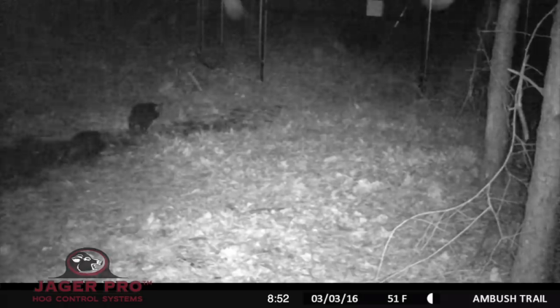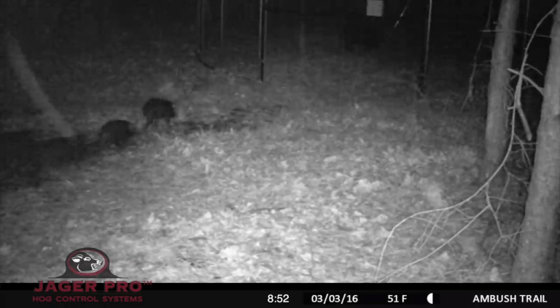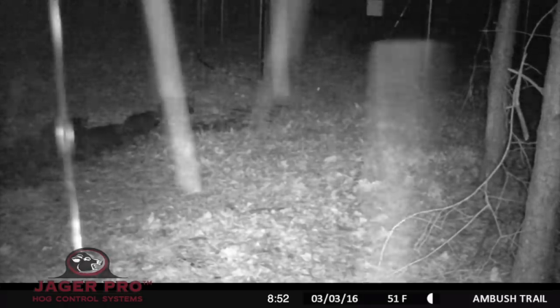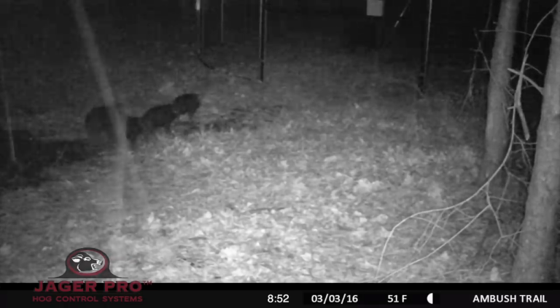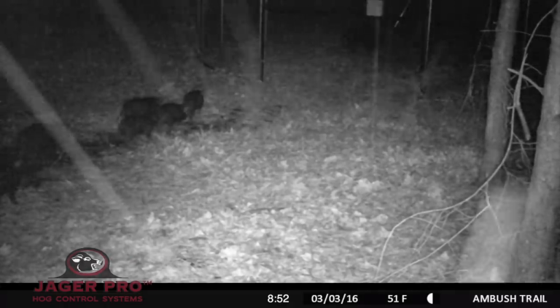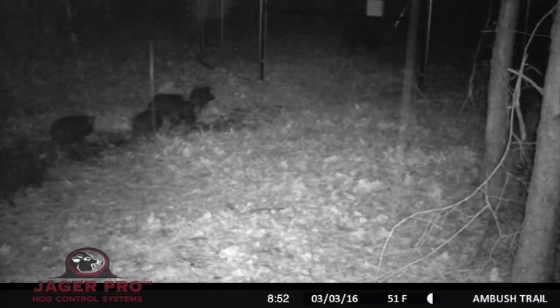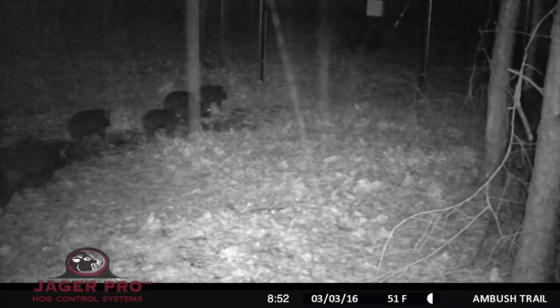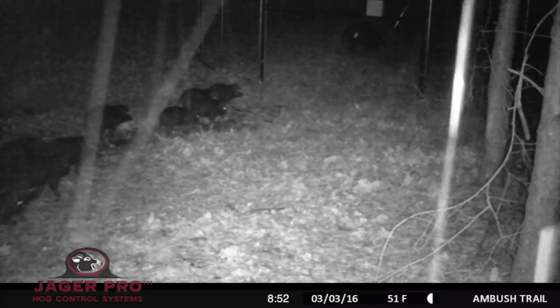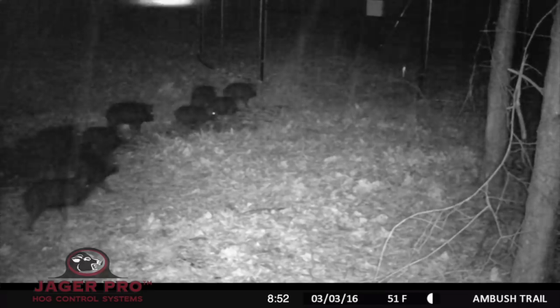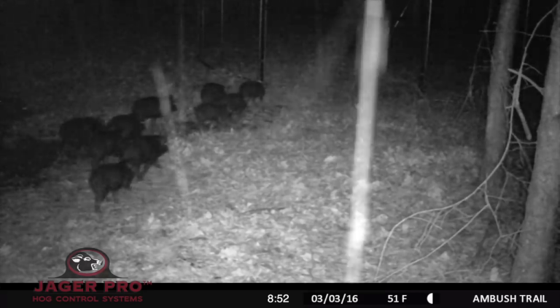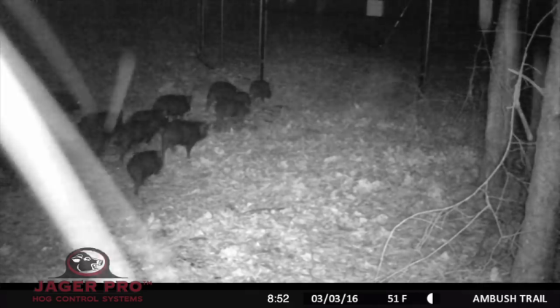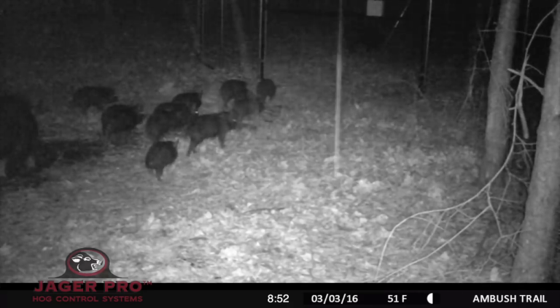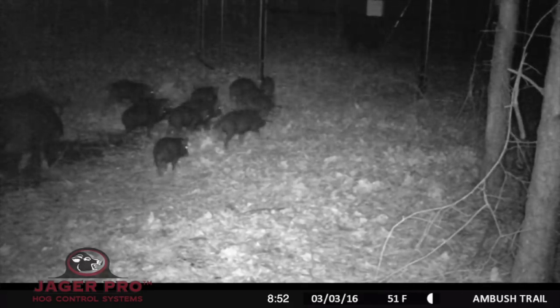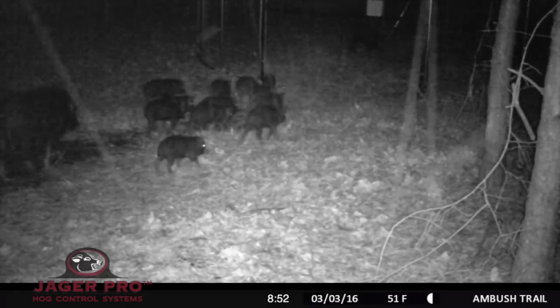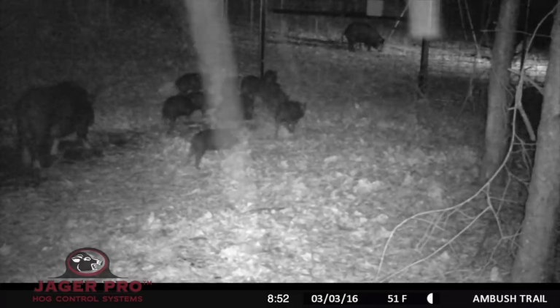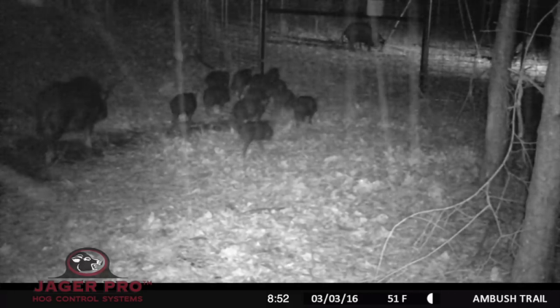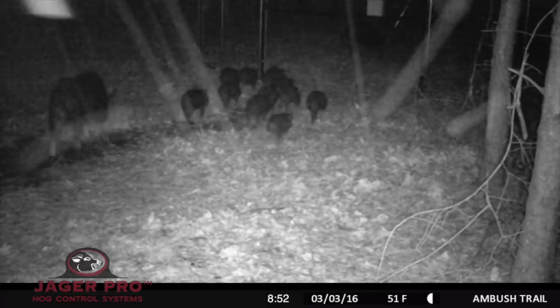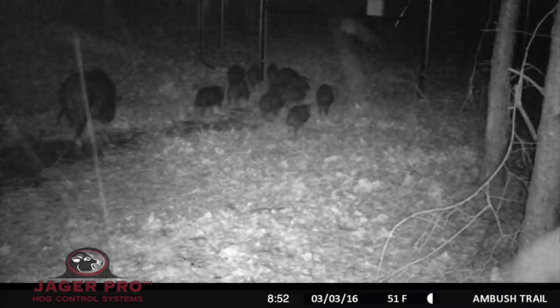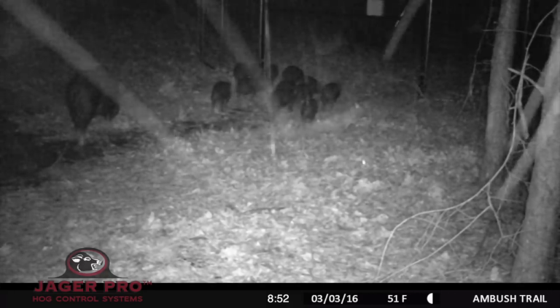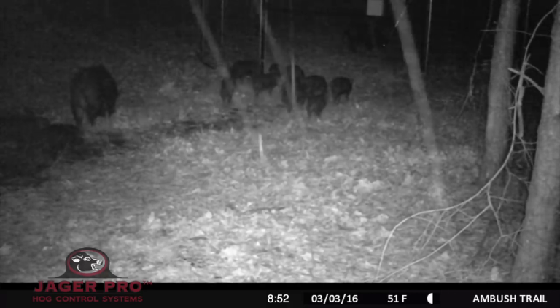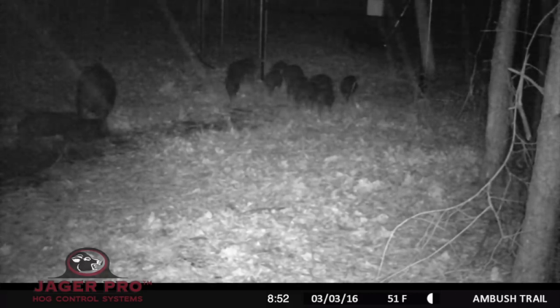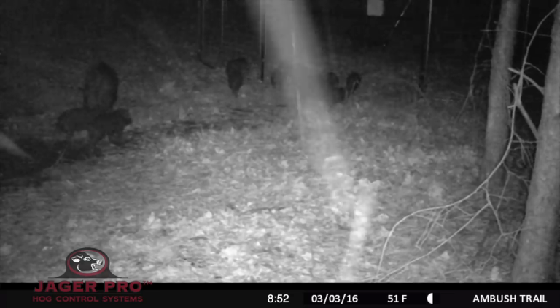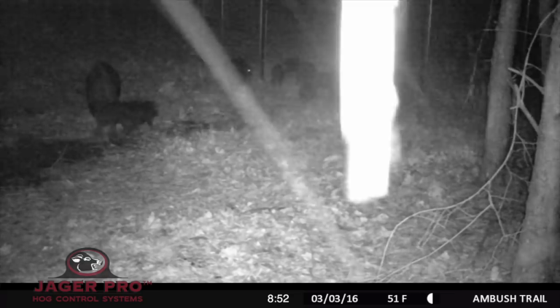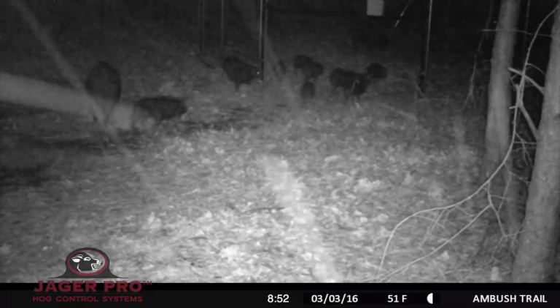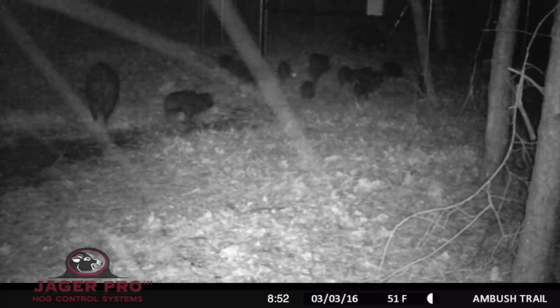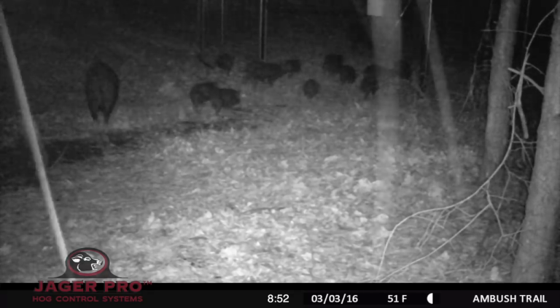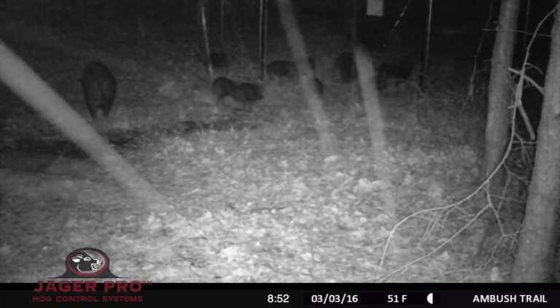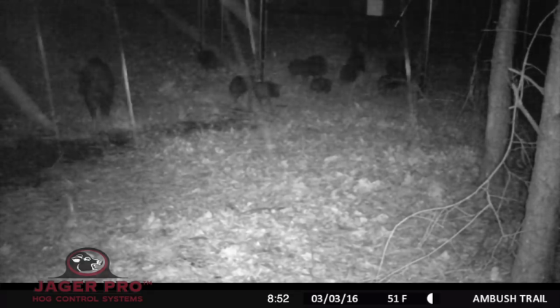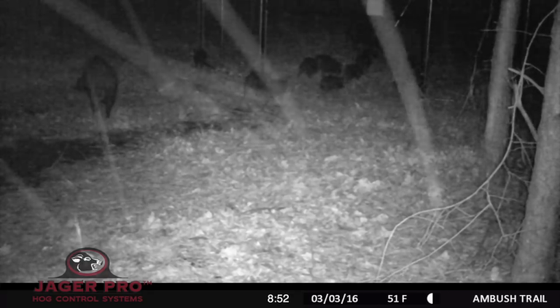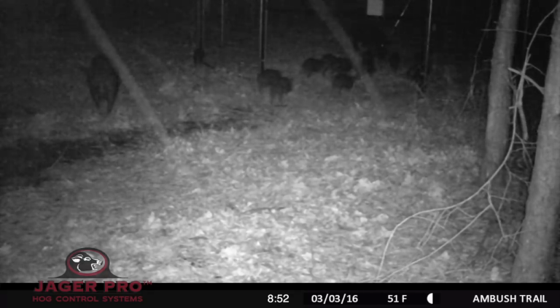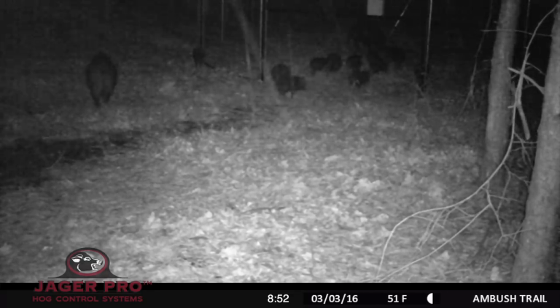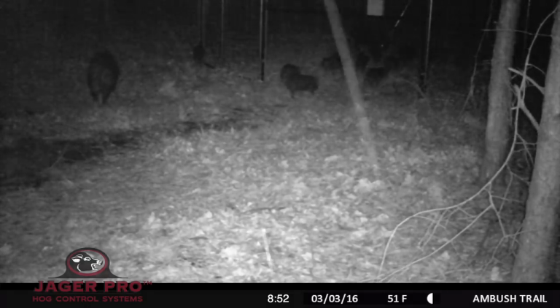The sounder began to use the enclosure on March 3rd. Notice most of the juveniles and some of the adults entering the left gate of the trap, while others remain outside, still not trusting the enclosure.